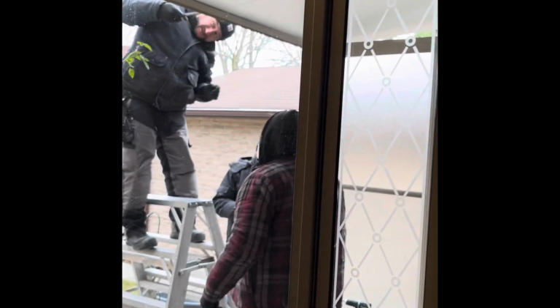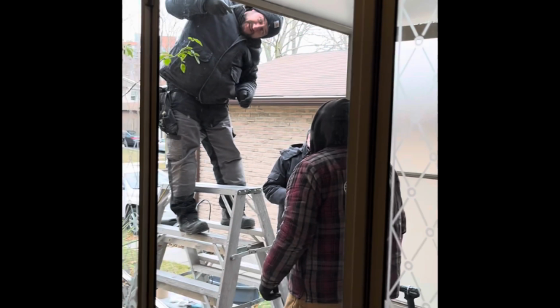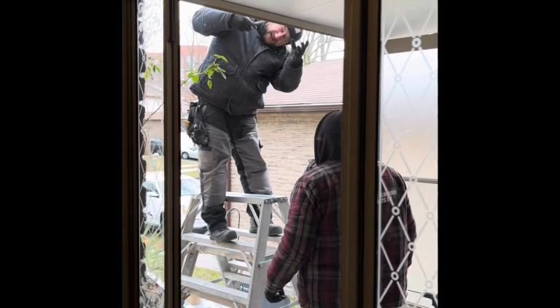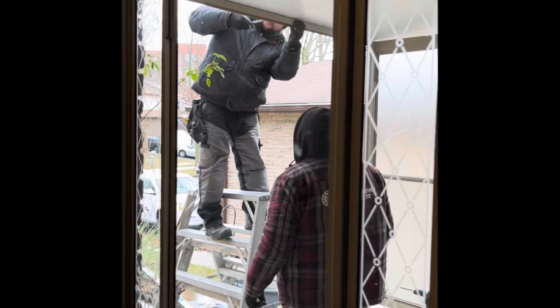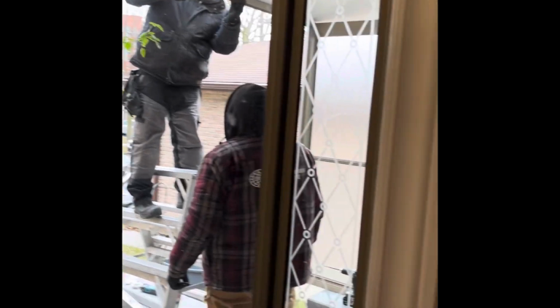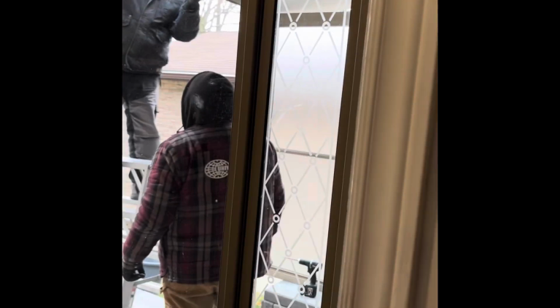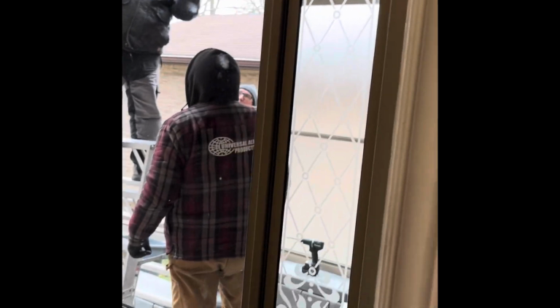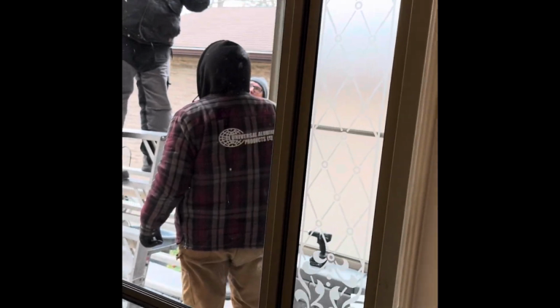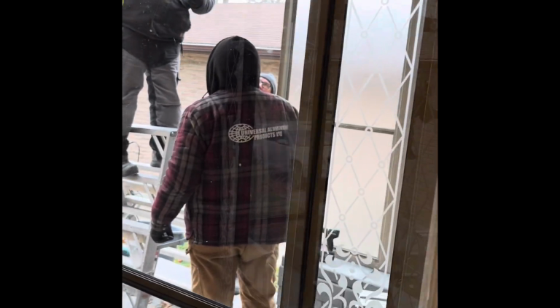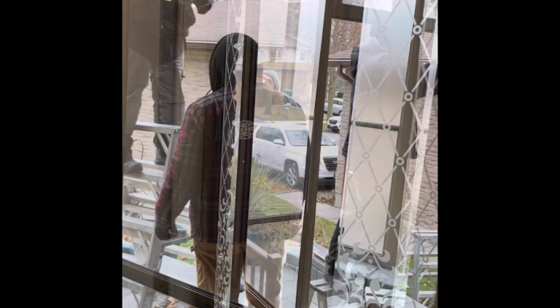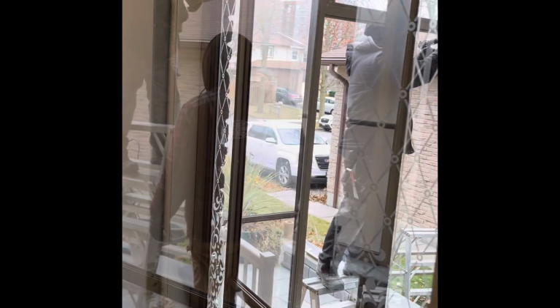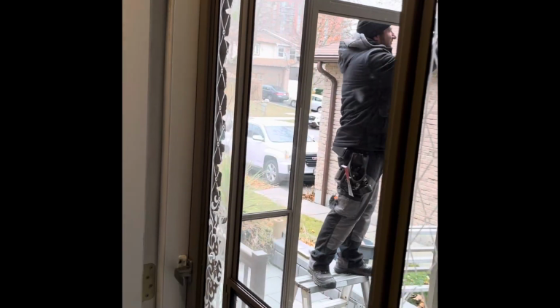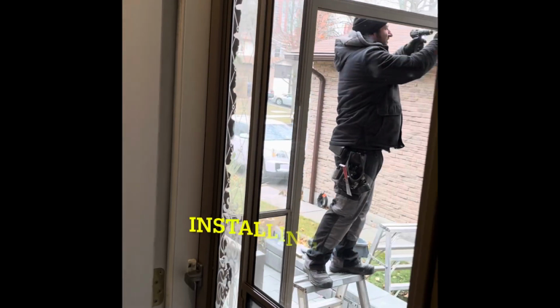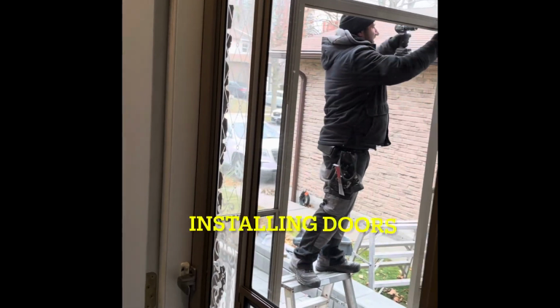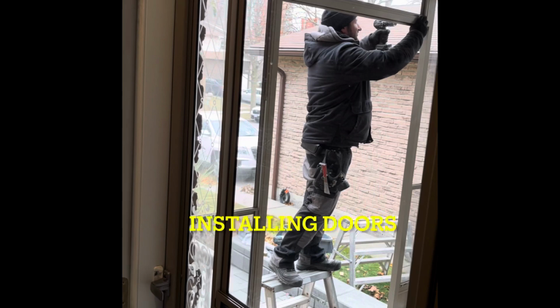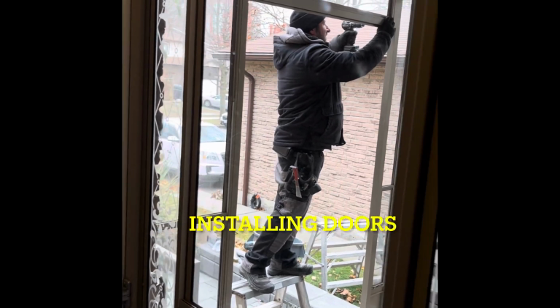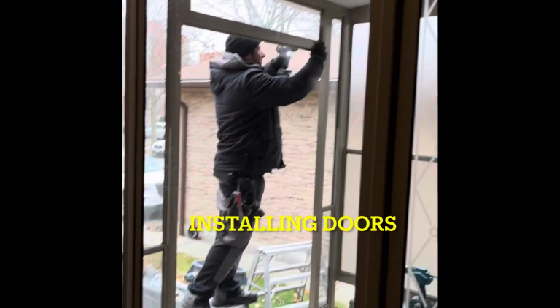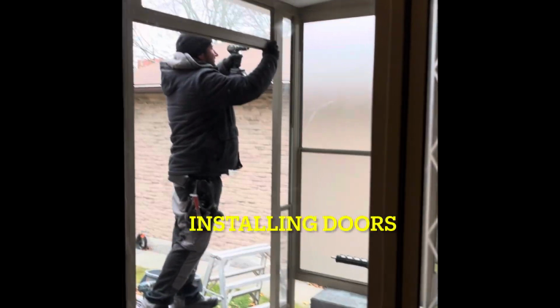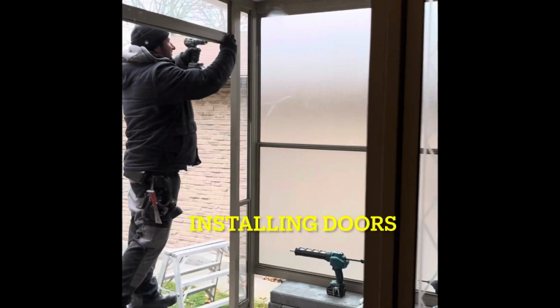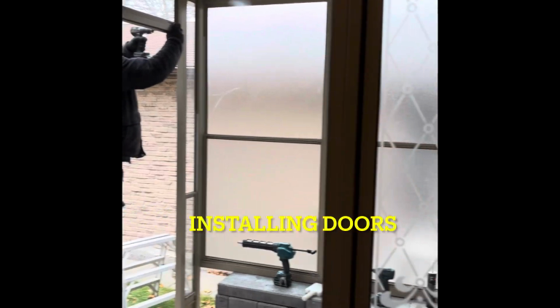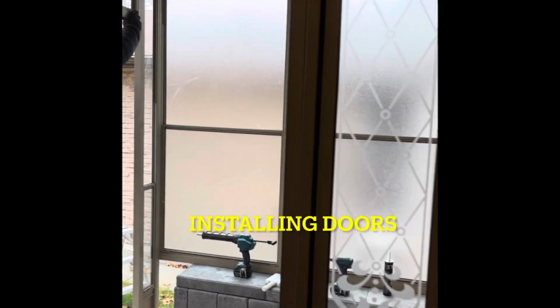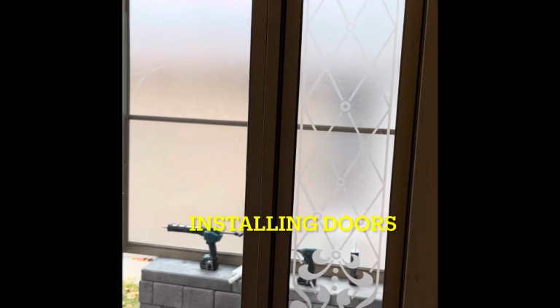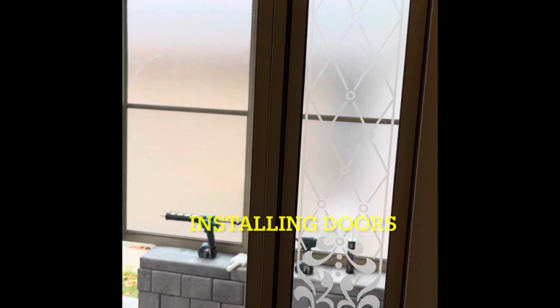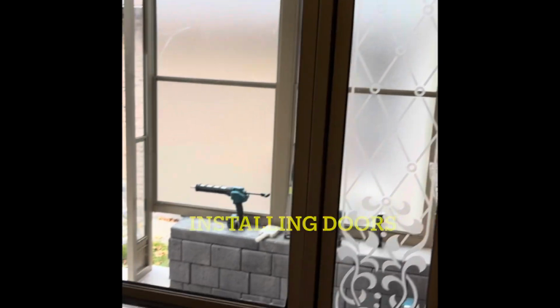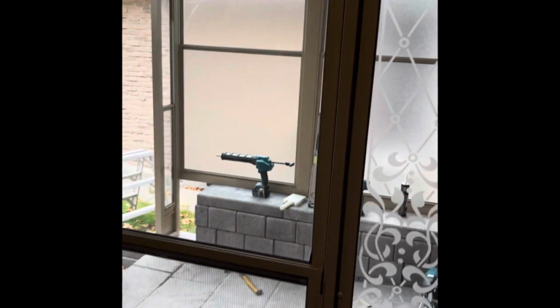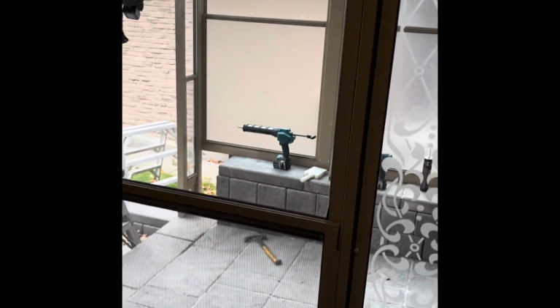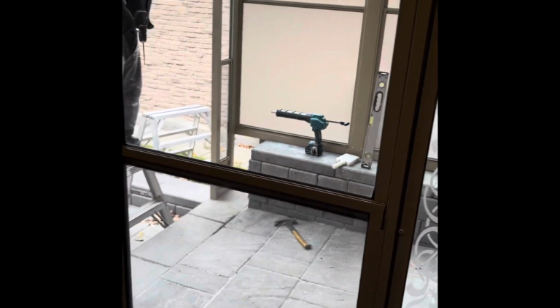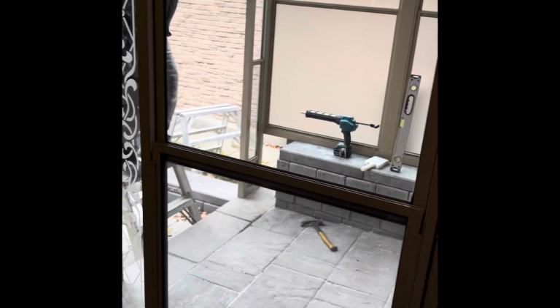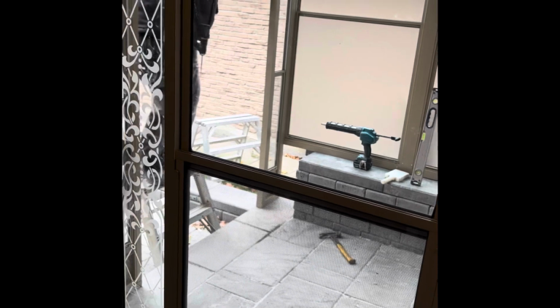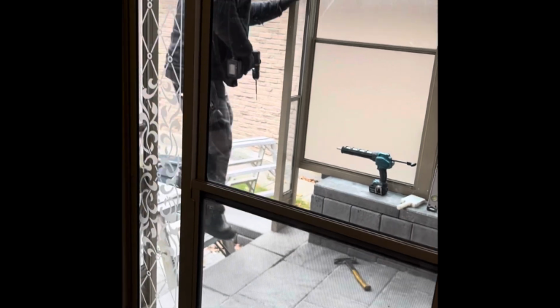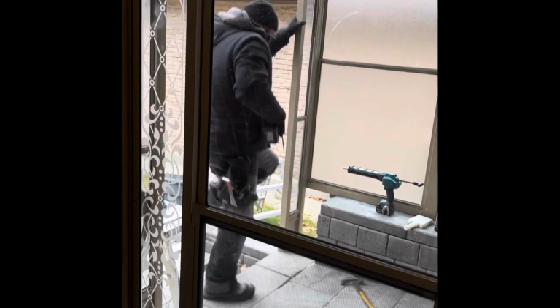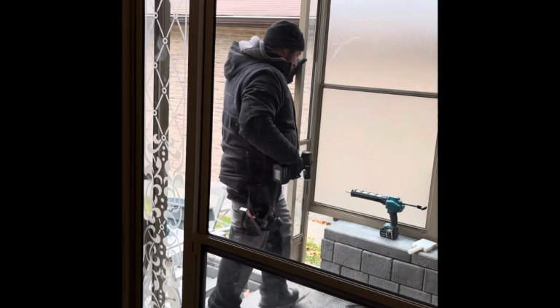You can see now the roof. The first thing they installed was the frosted glass wall on the neighbor's side. Now they're doing the door.